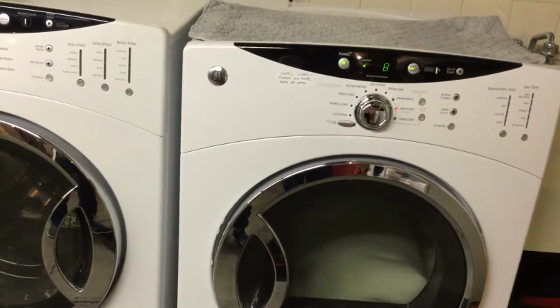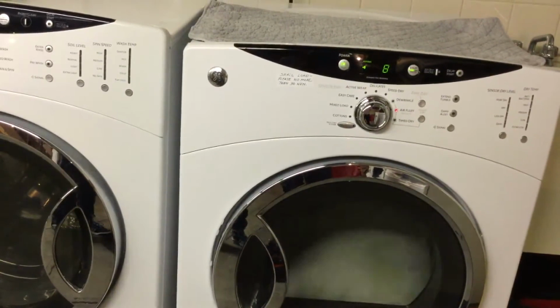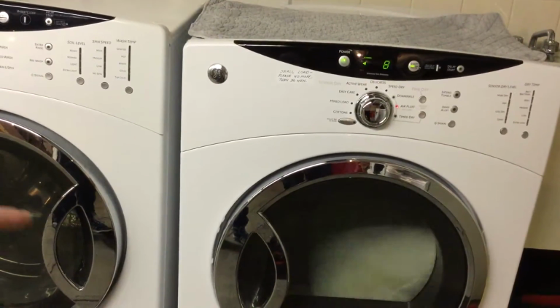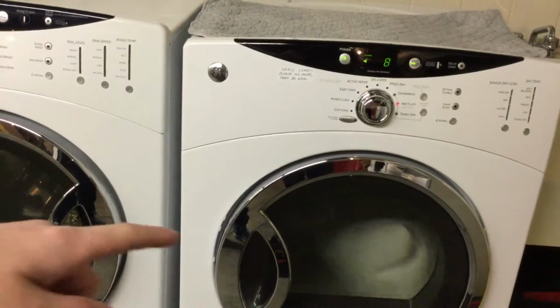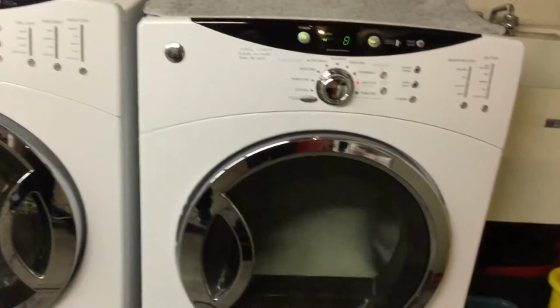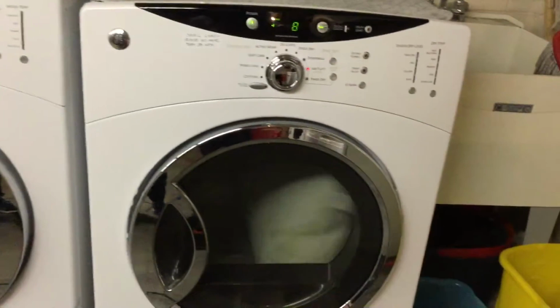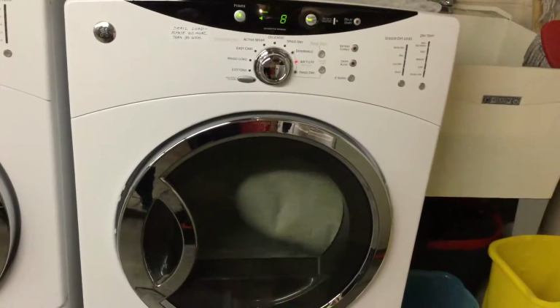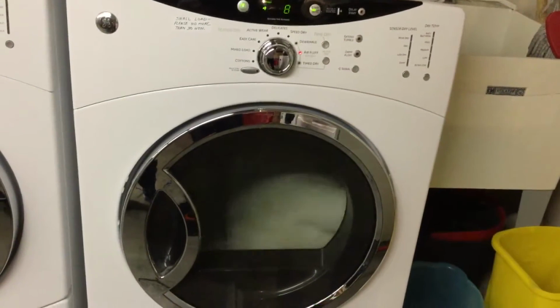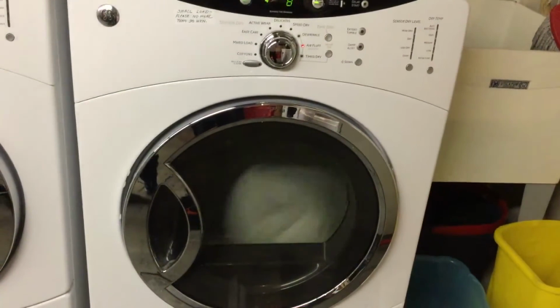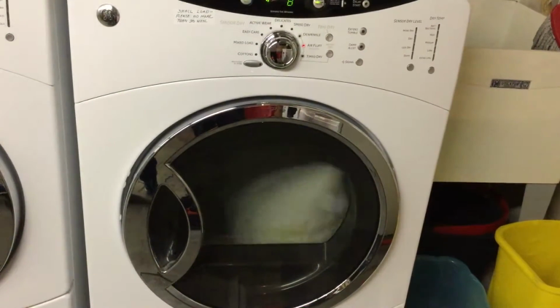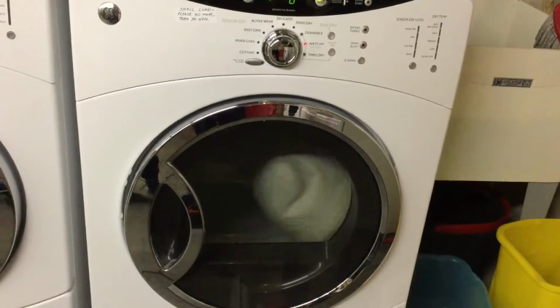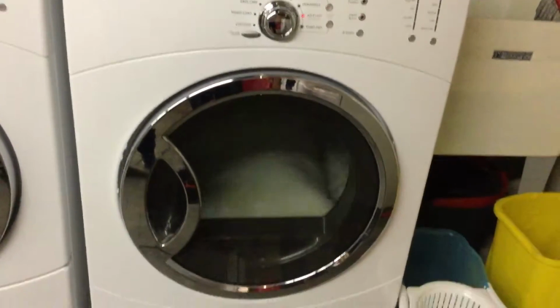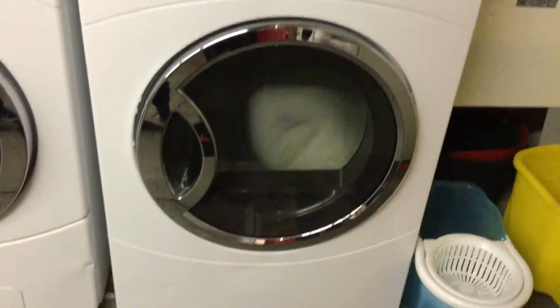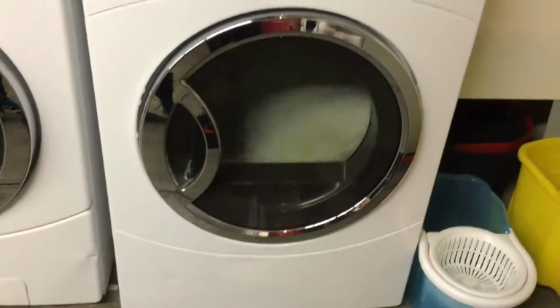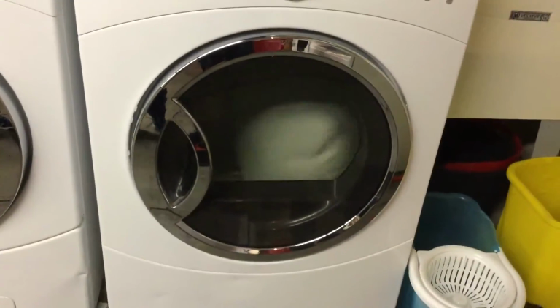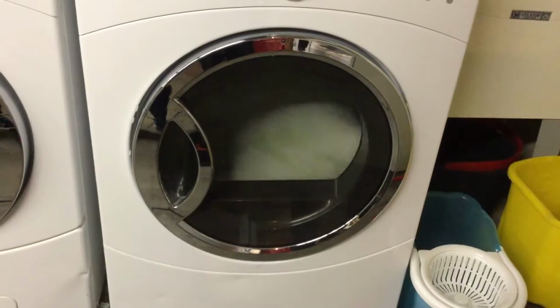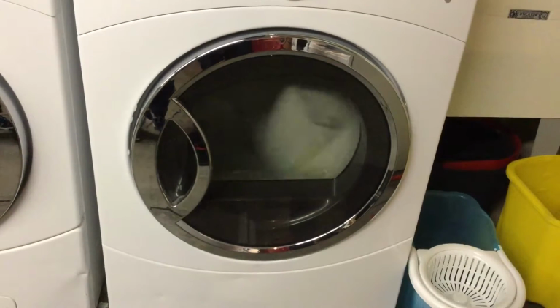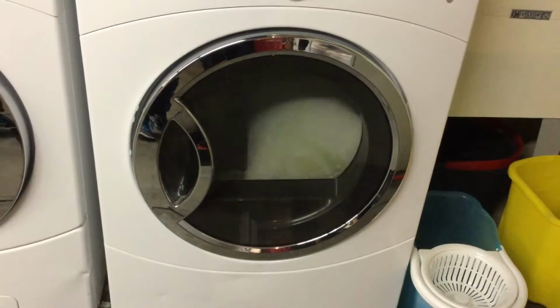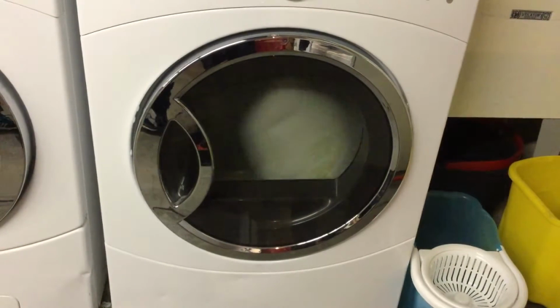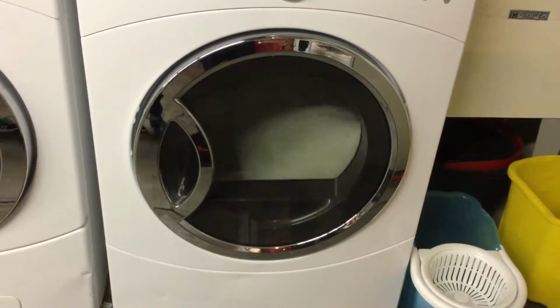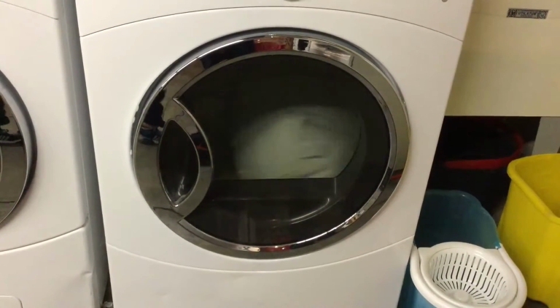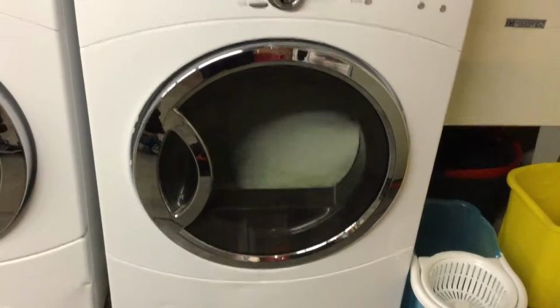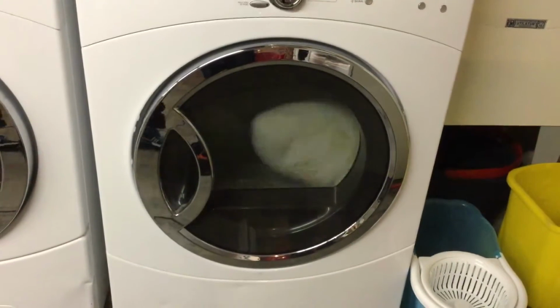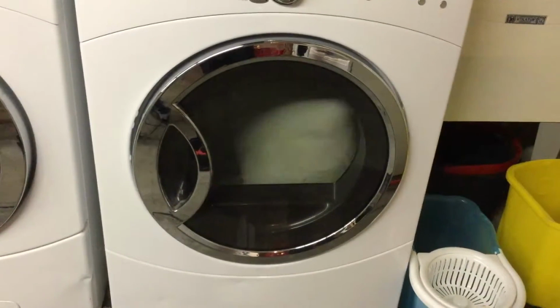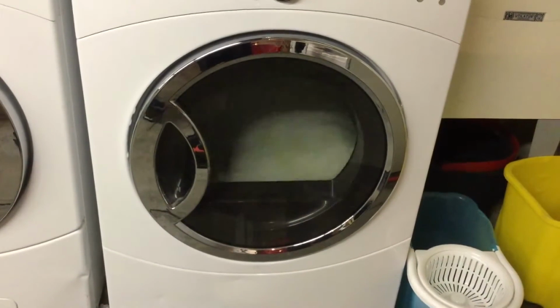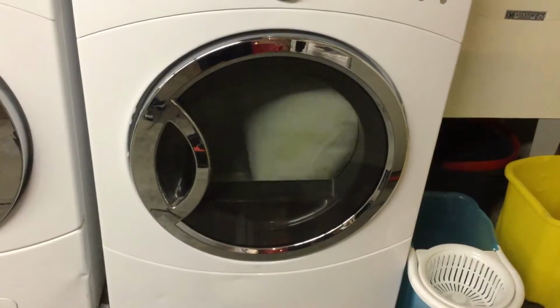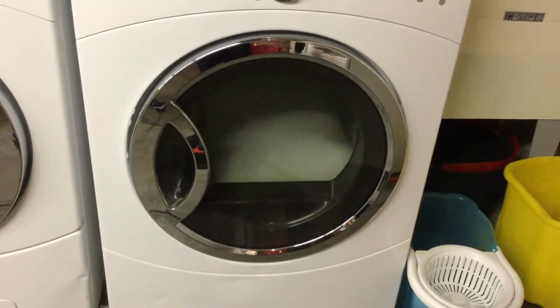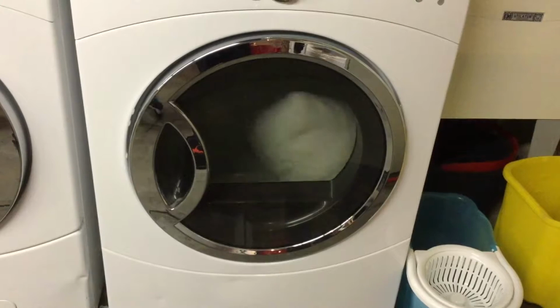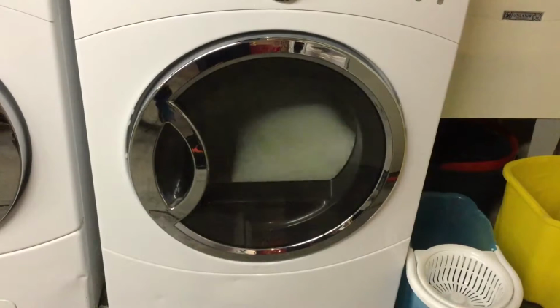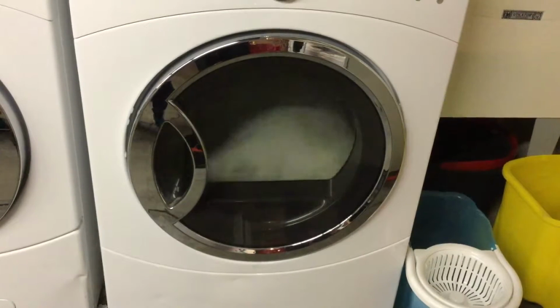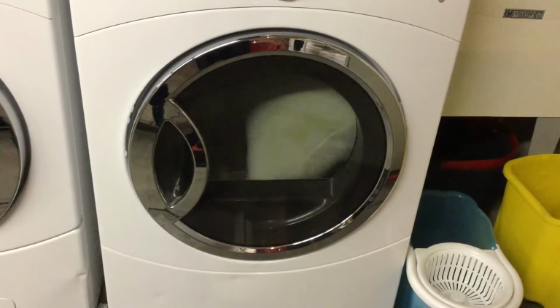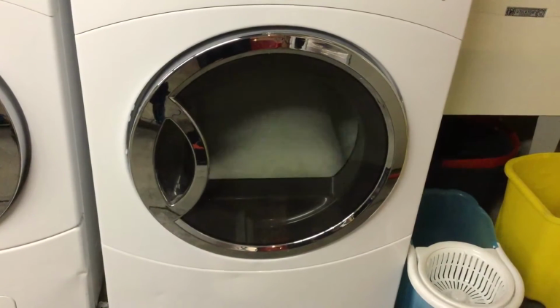Push. Put it like that where it was before, down here, because I'm going to take it out. All right, so it's been, like, spinning for like two minutes, and it's looking good.